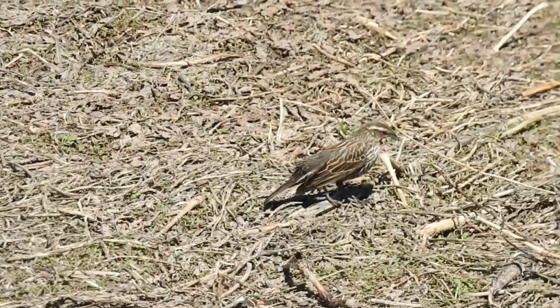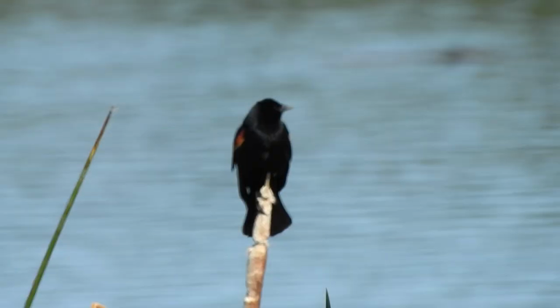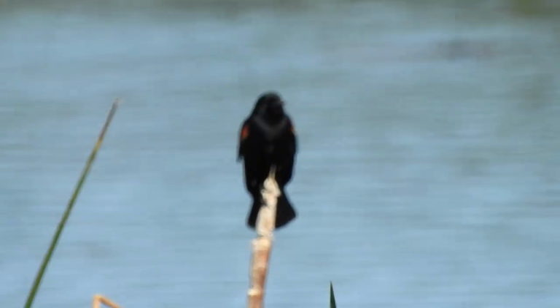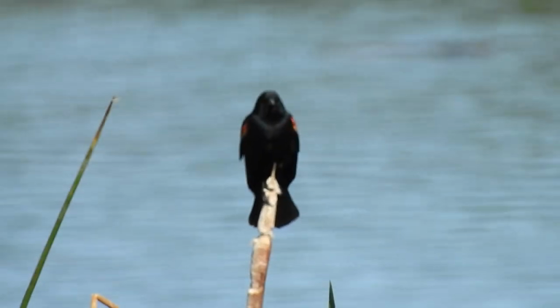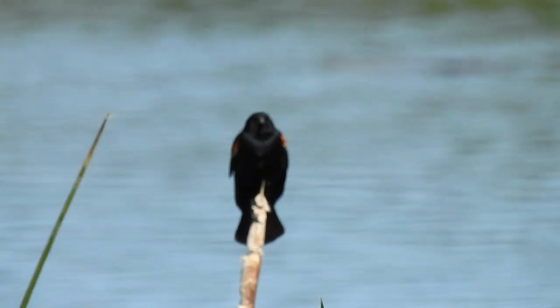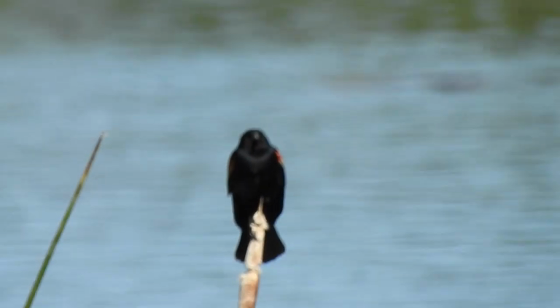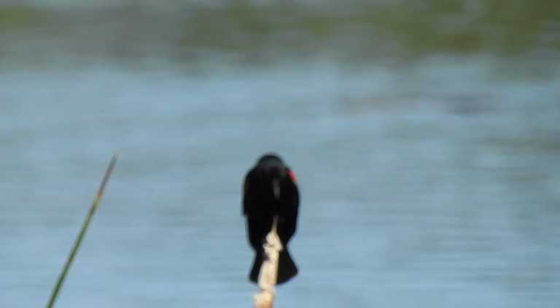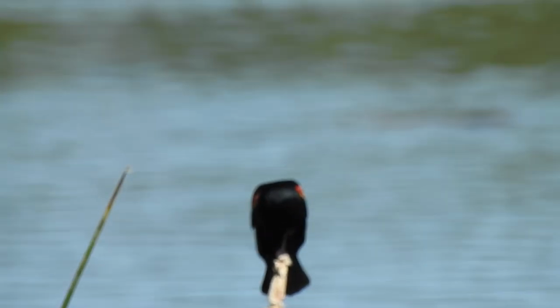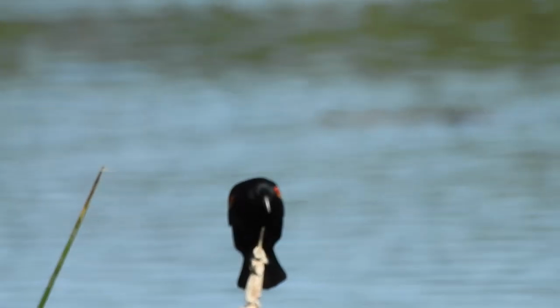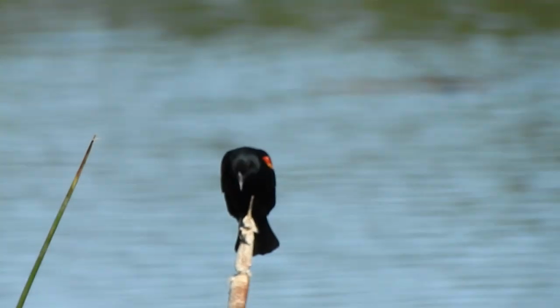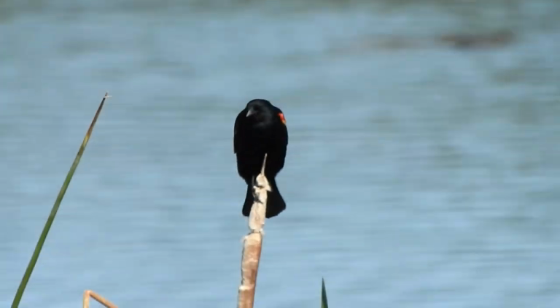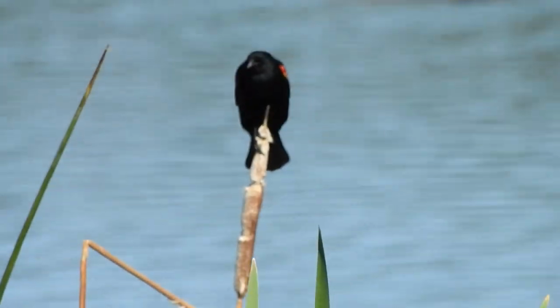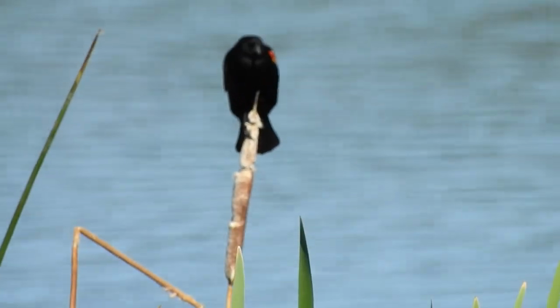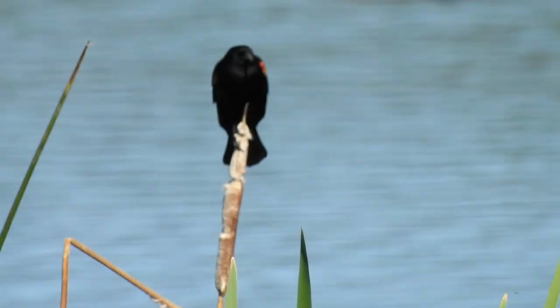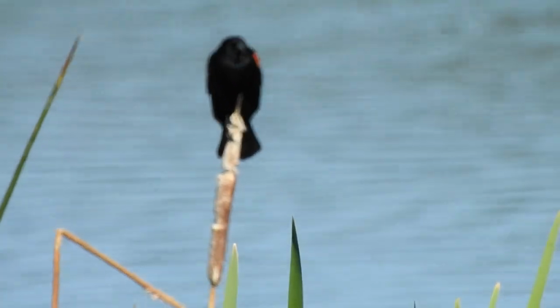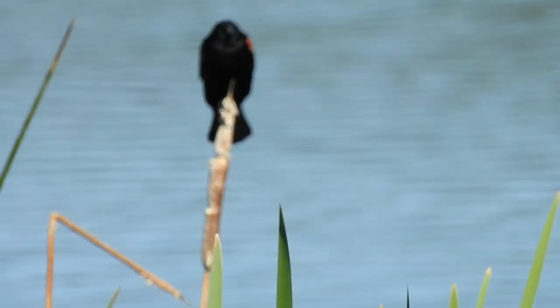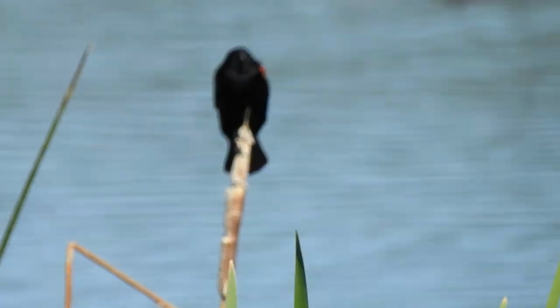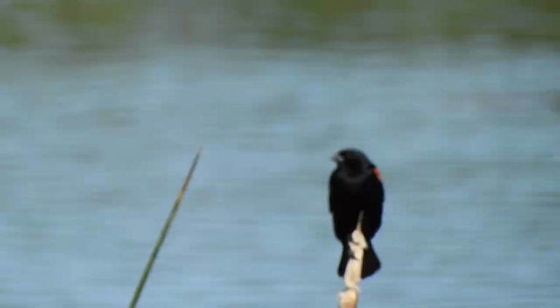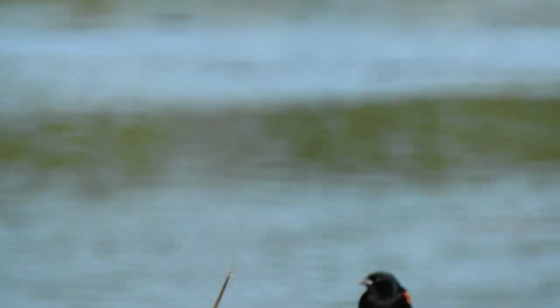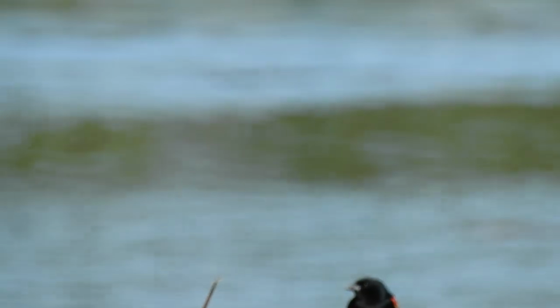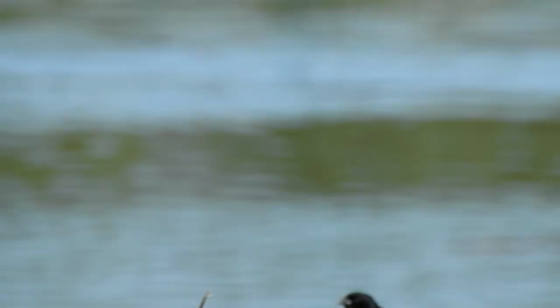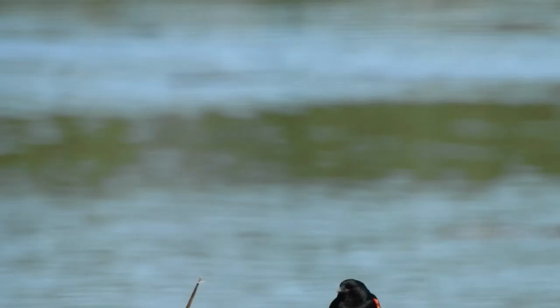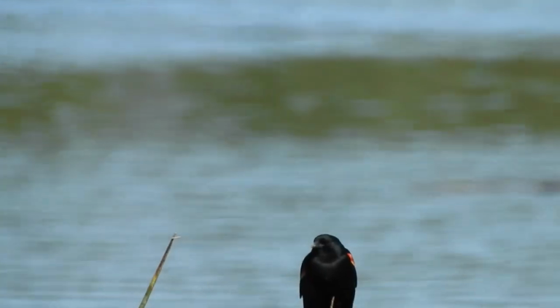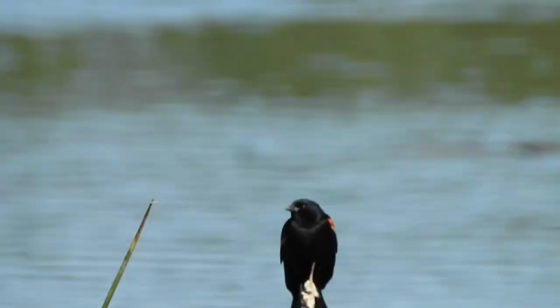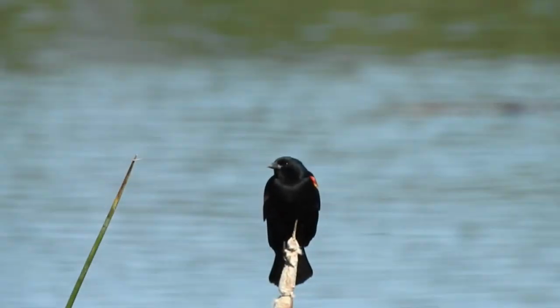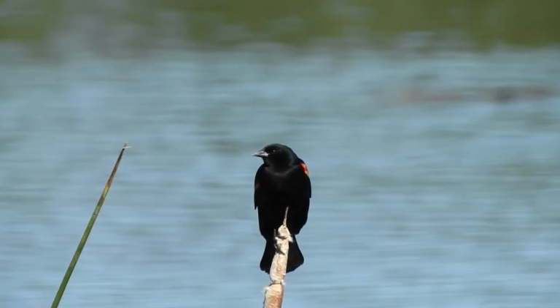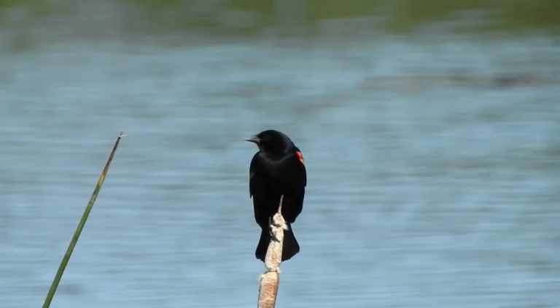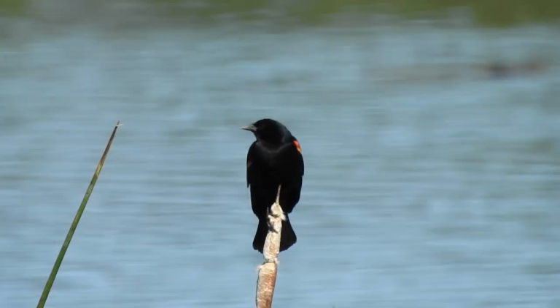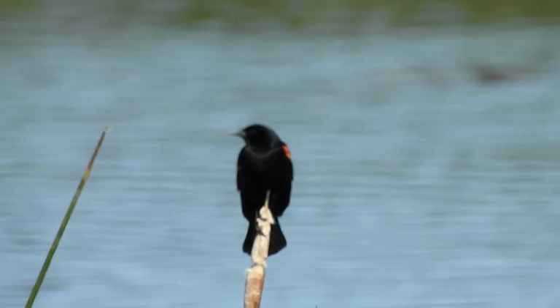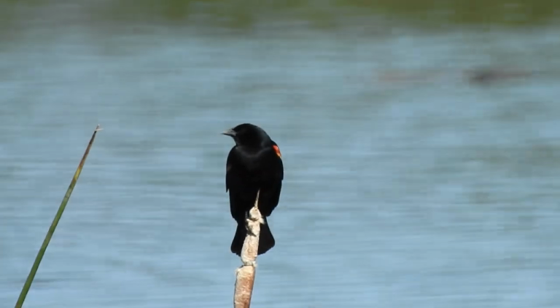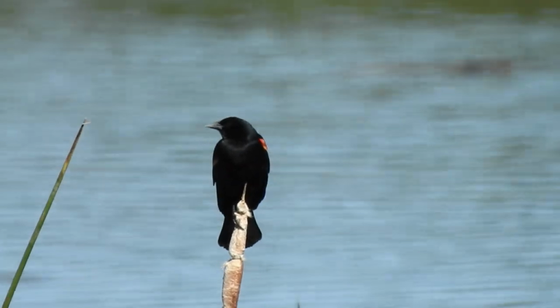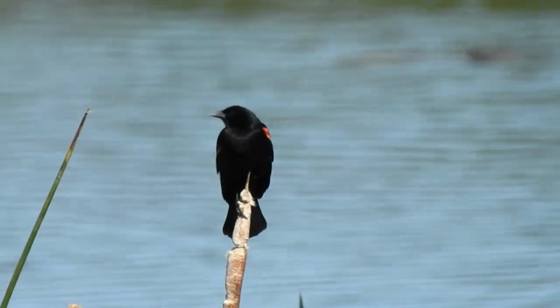The red-winged blackbird is usually found in marshes and wetlands. Red-winged blackbirds typically eat insects in the summer and seeds throughout the winter.